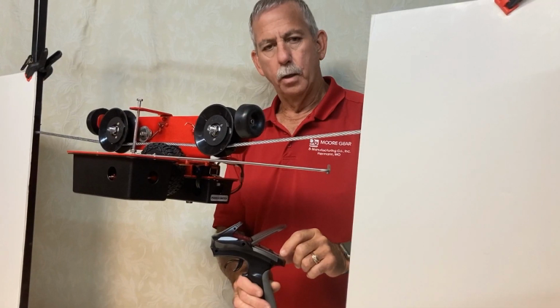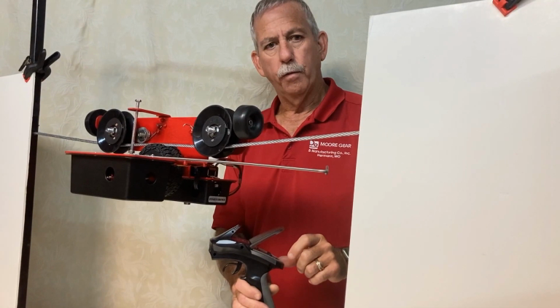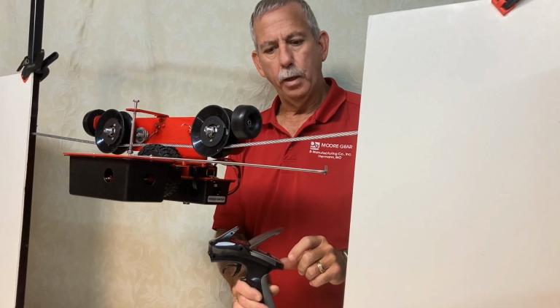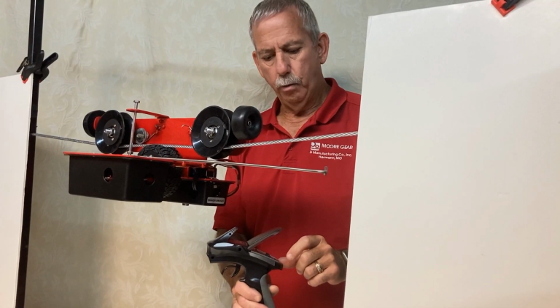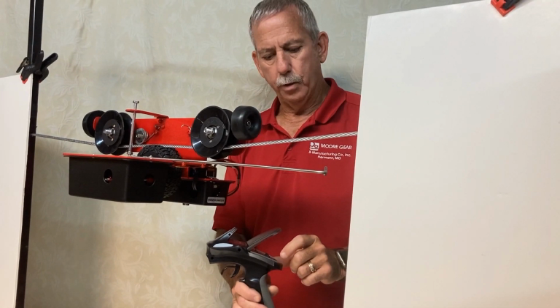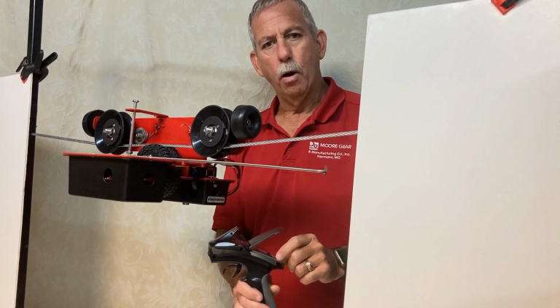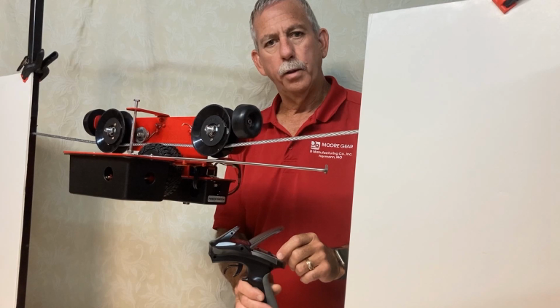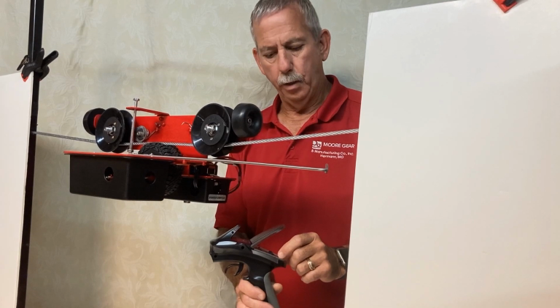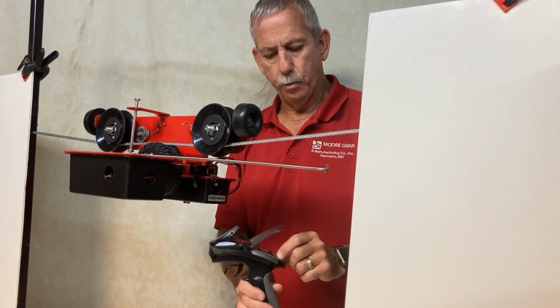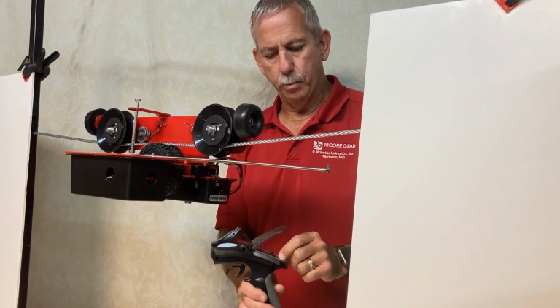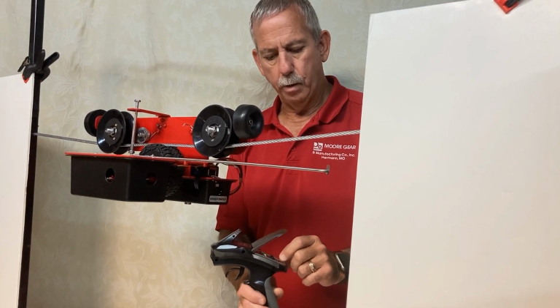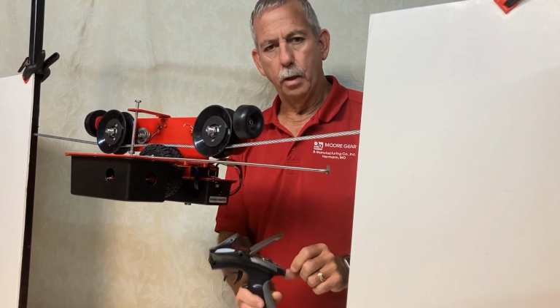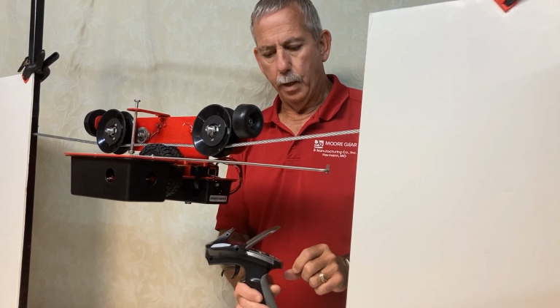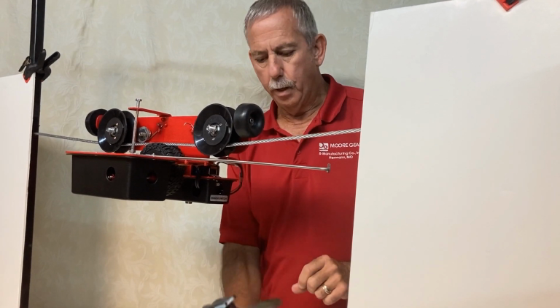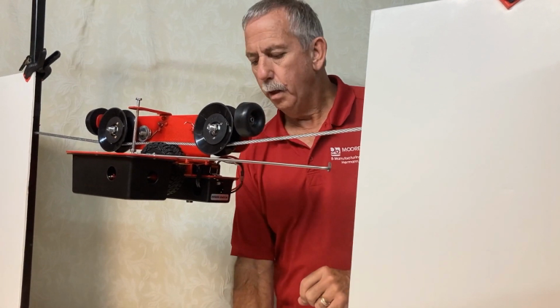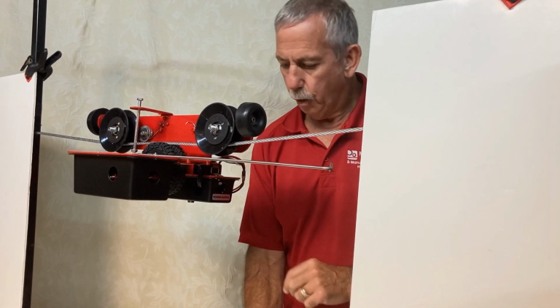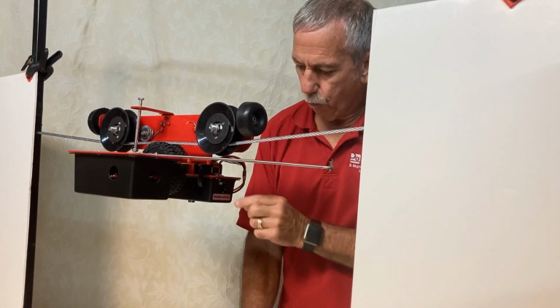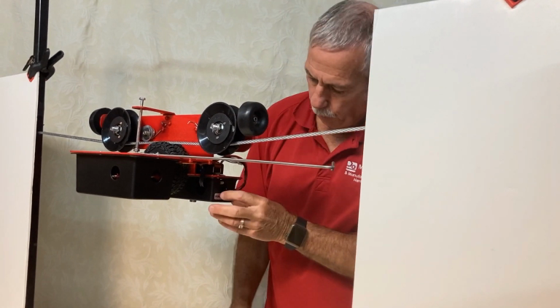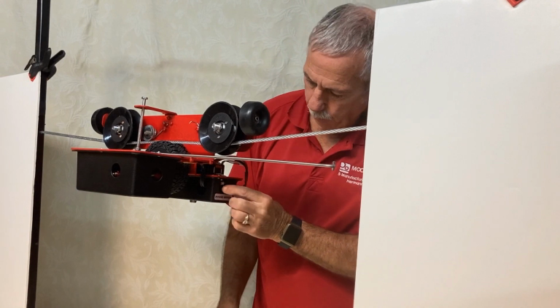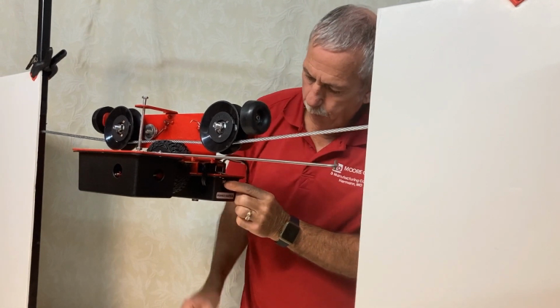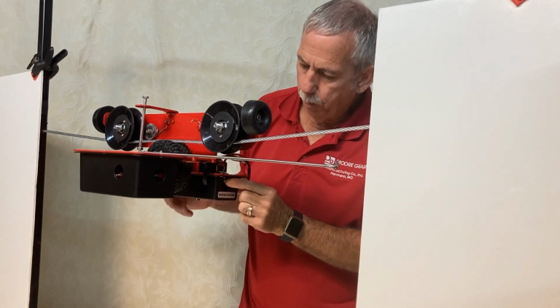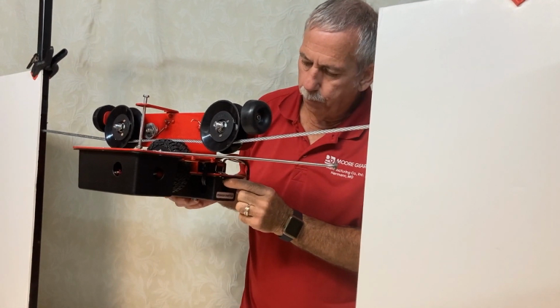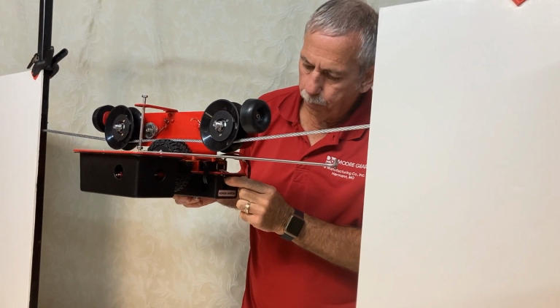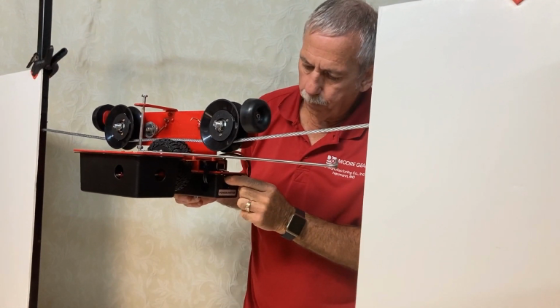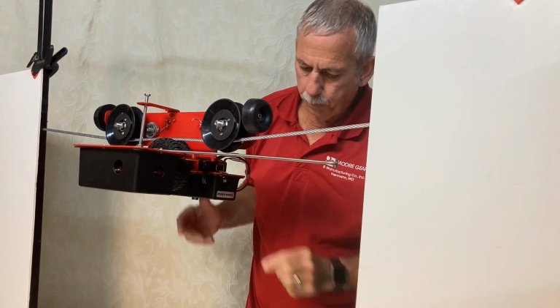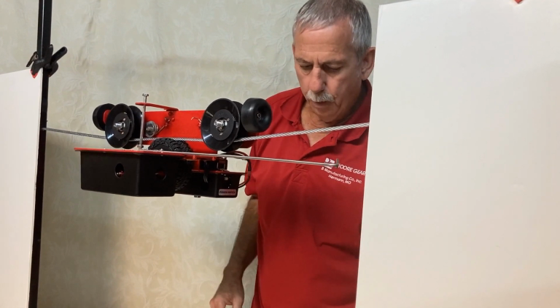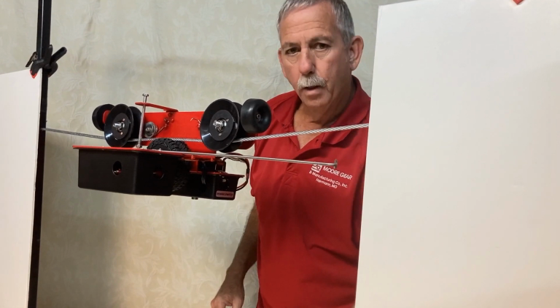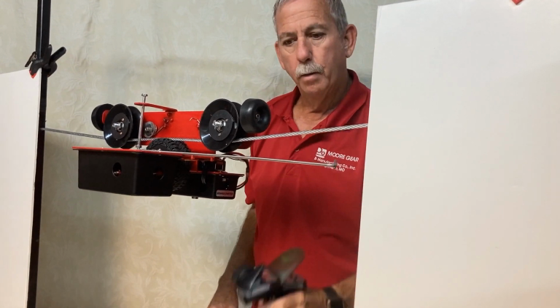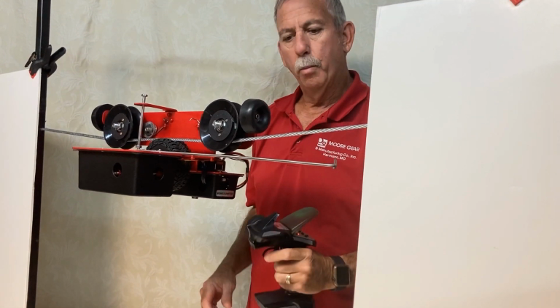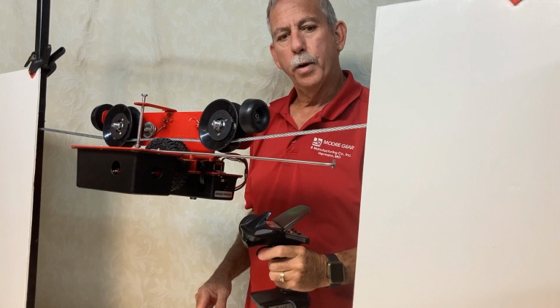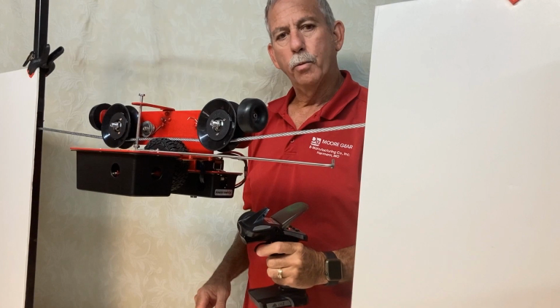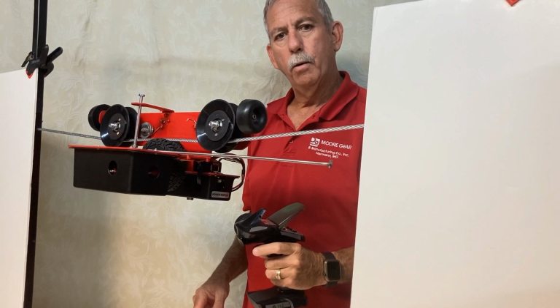The first thing you do is turn on the transmitter and then turn on the unit, pull the trigger, and it's ready to go.